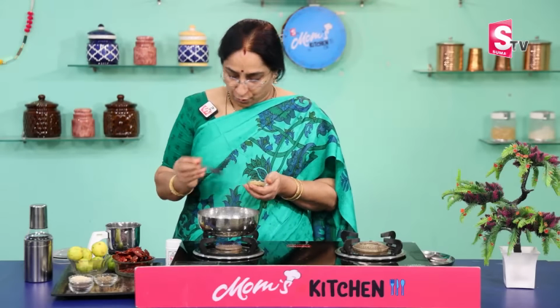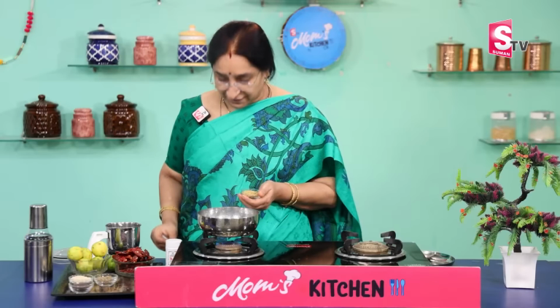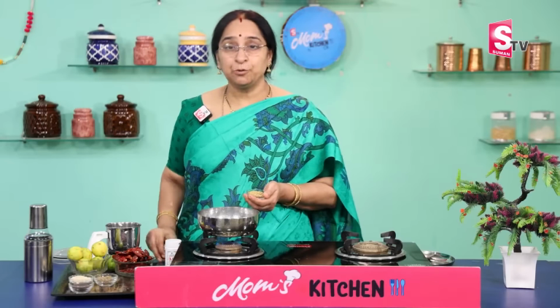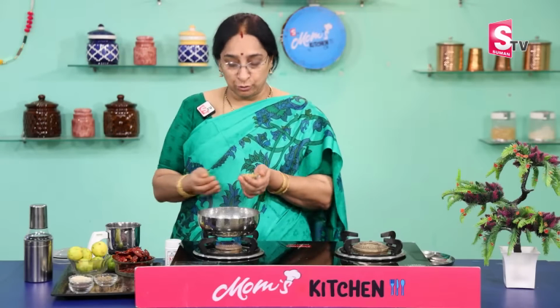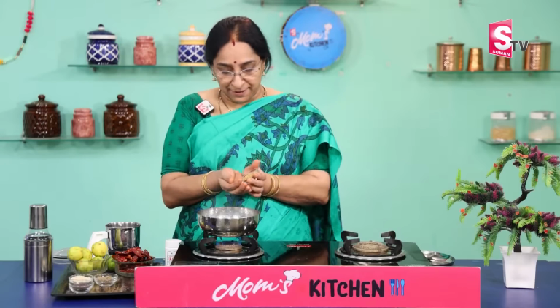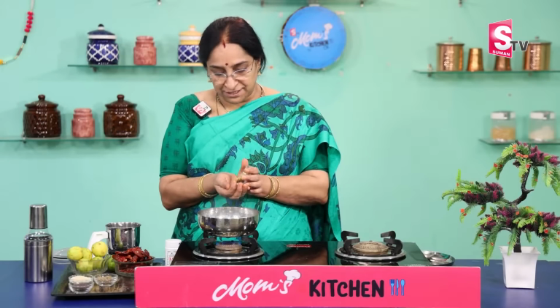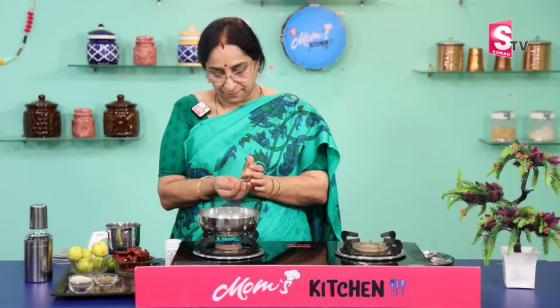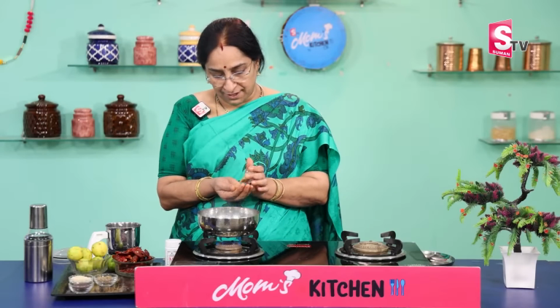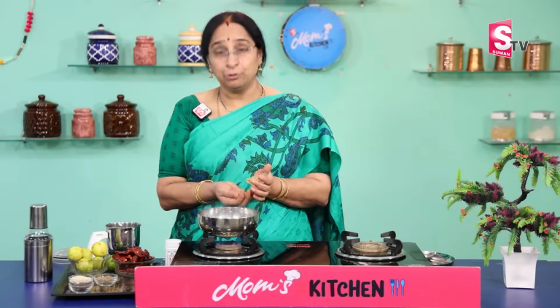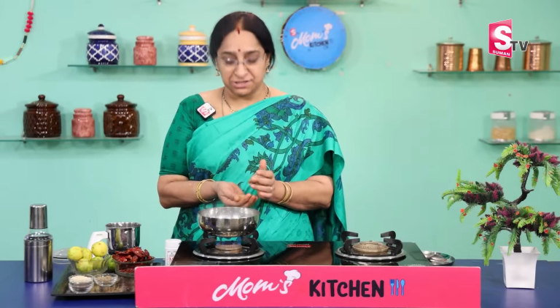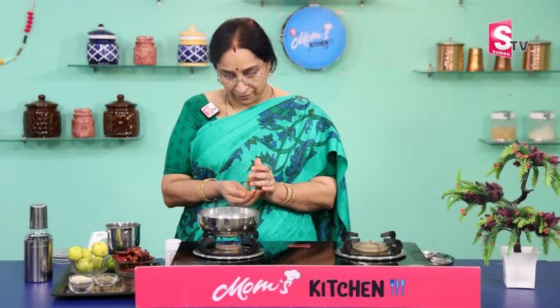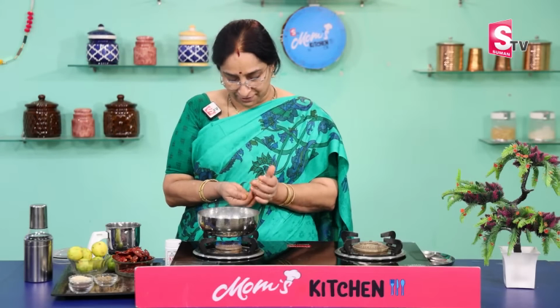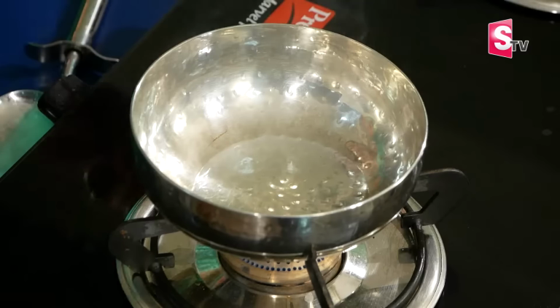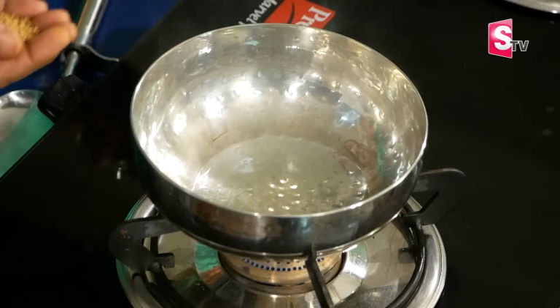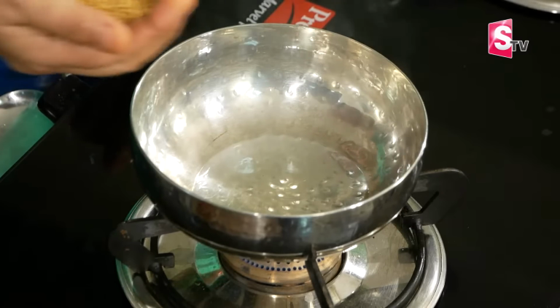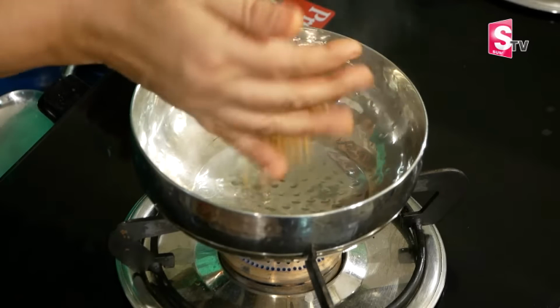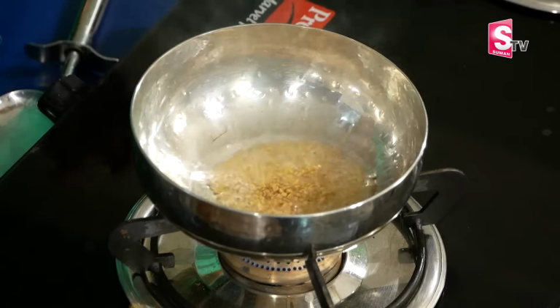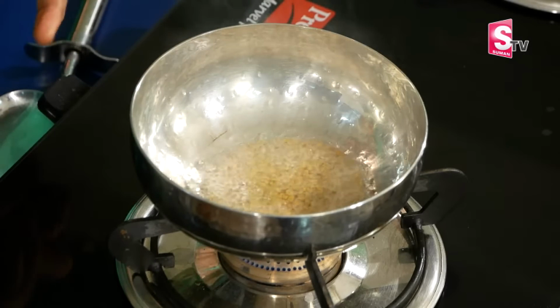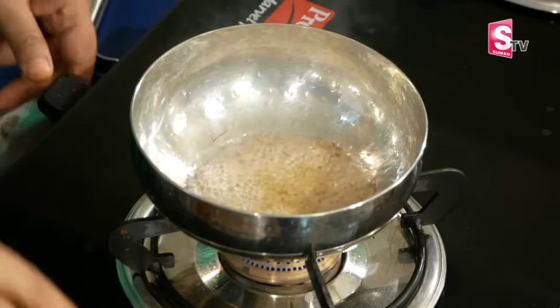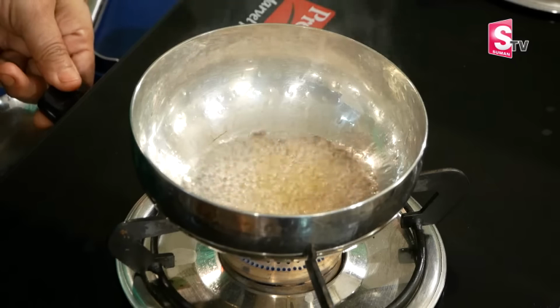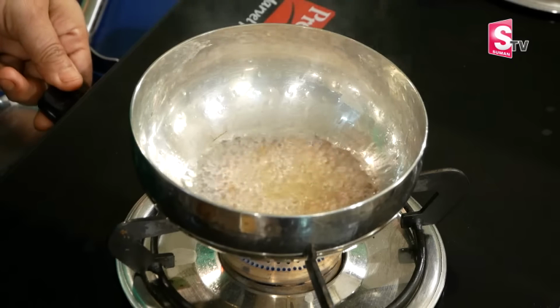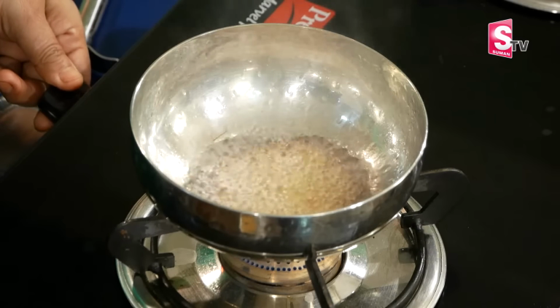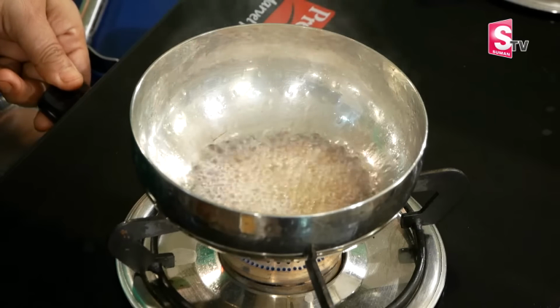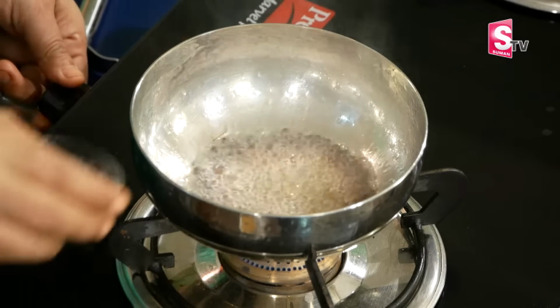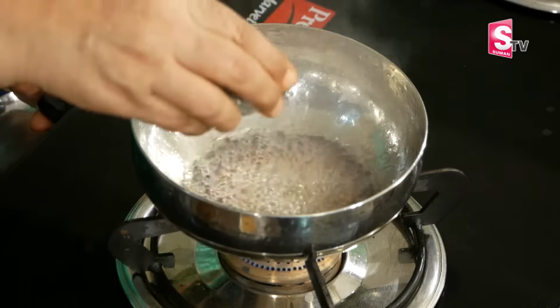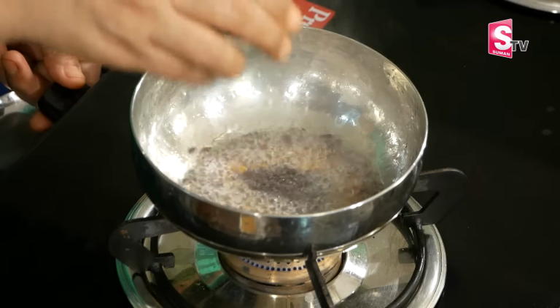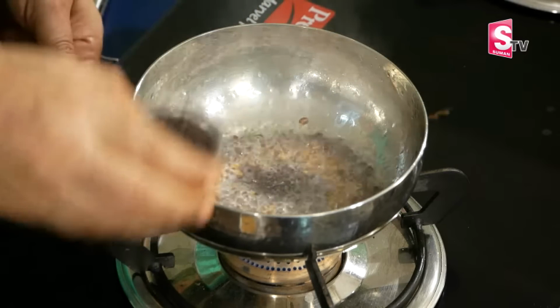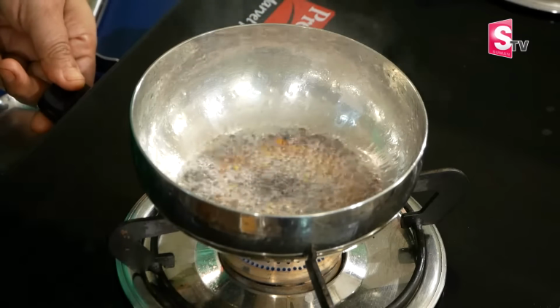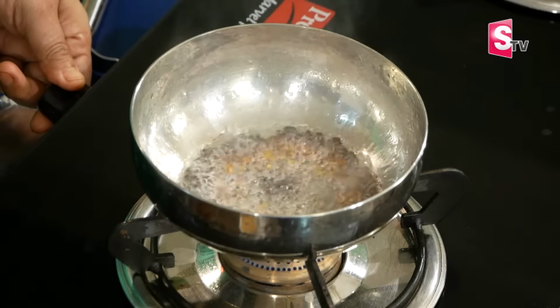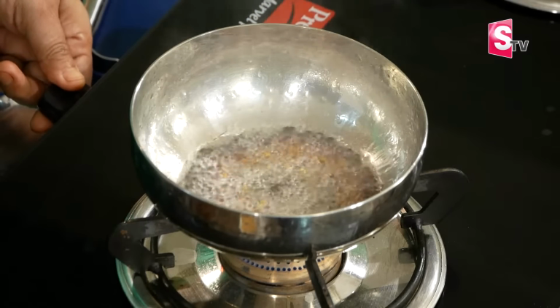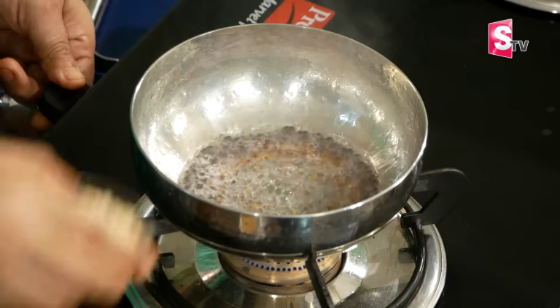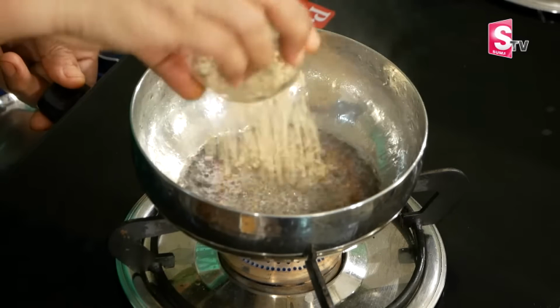Let's add a small spoon of mentholu. If we make a spoon of mentholu, we should make a spoon of mentholu. If you want, you can make a spoon of mentholu.